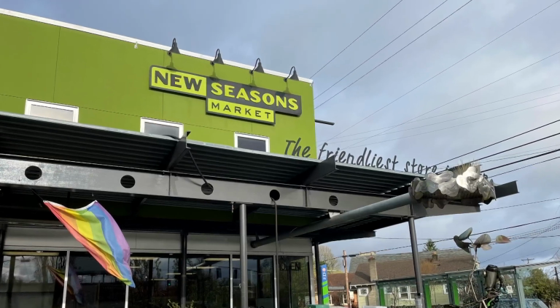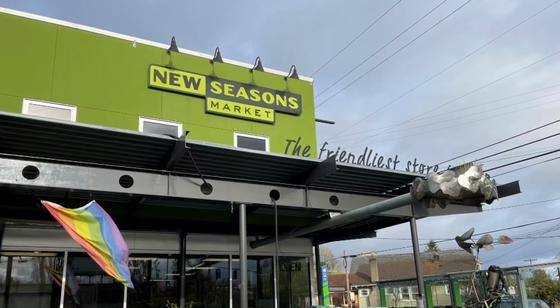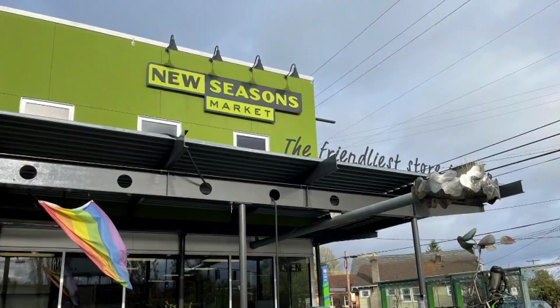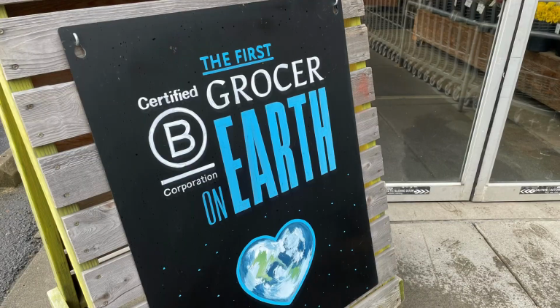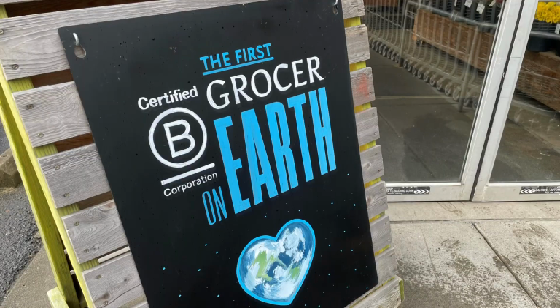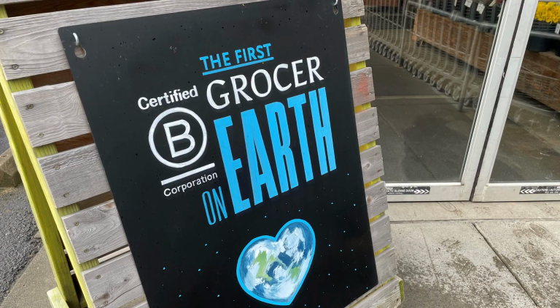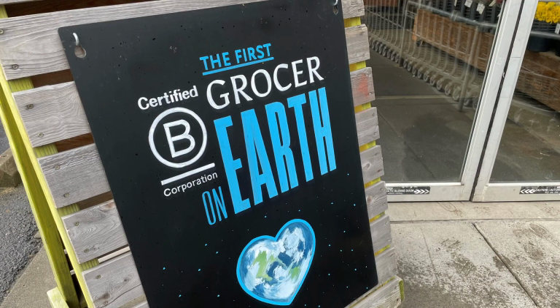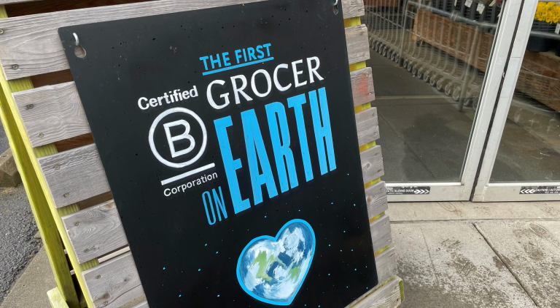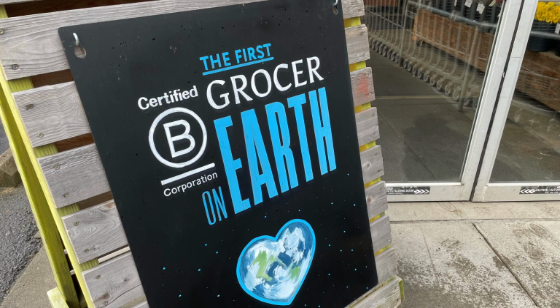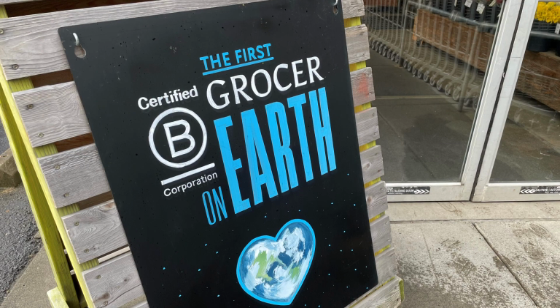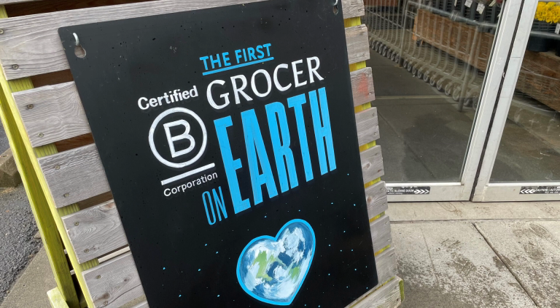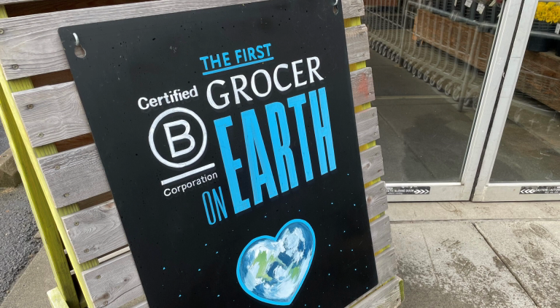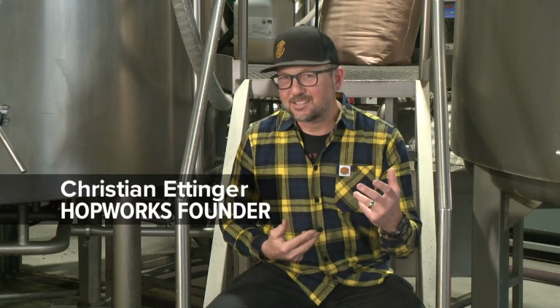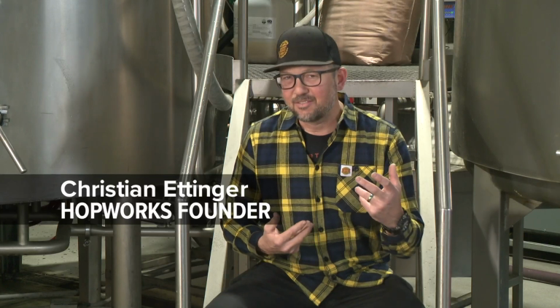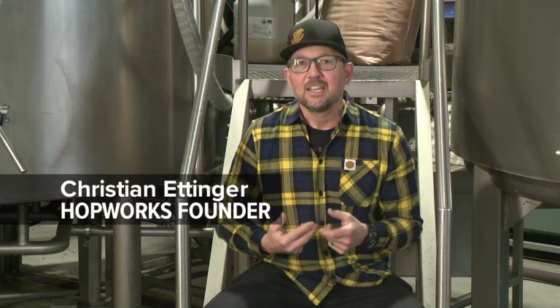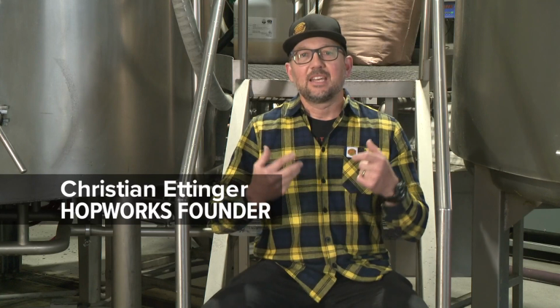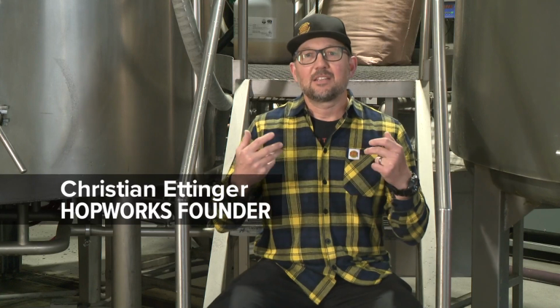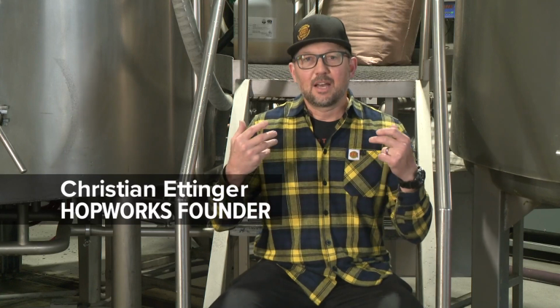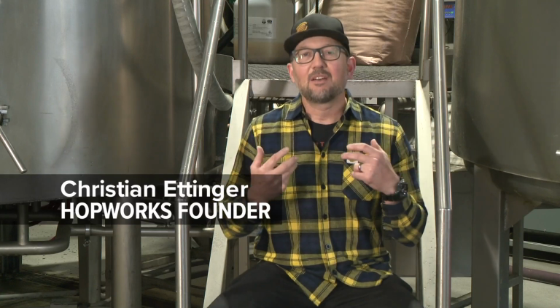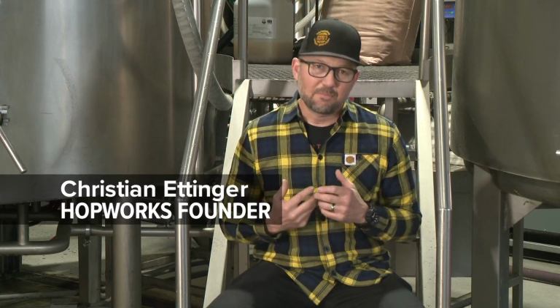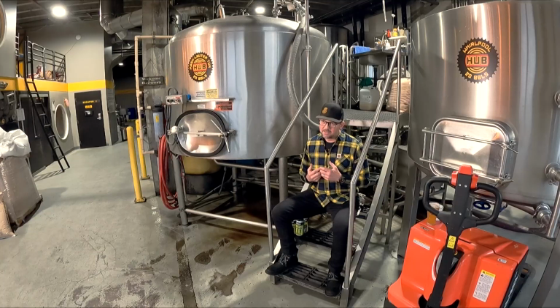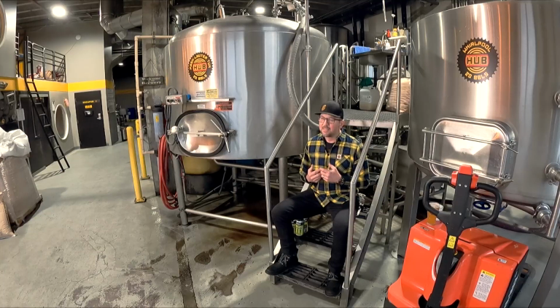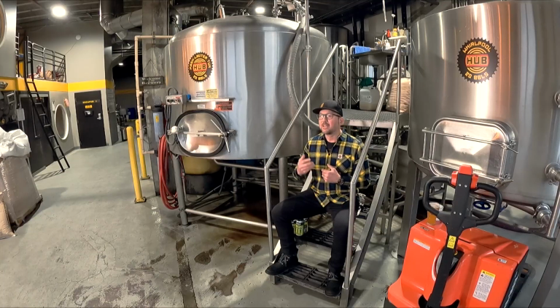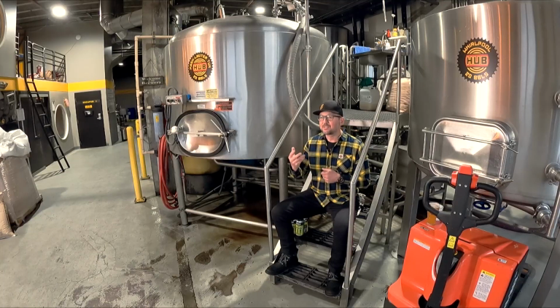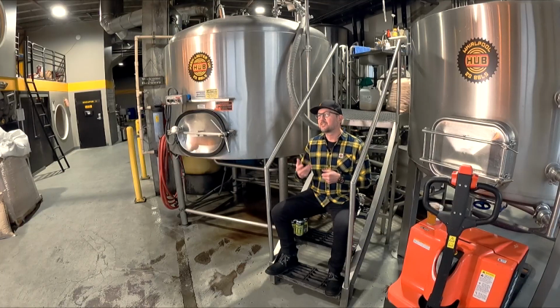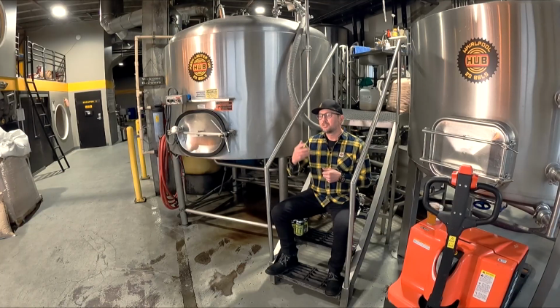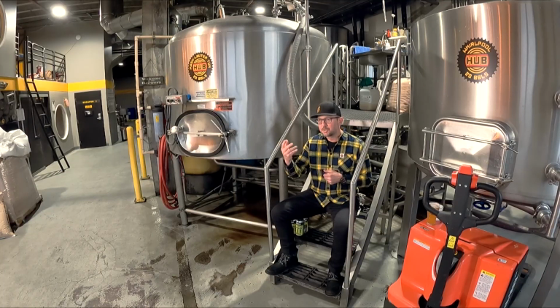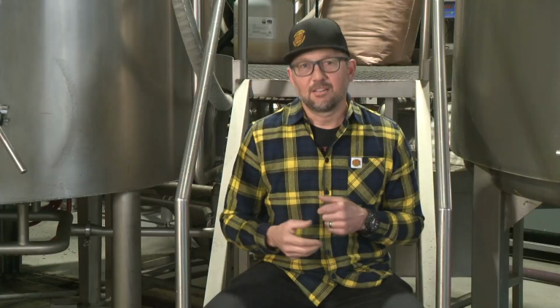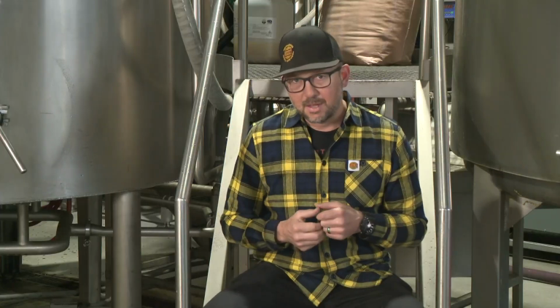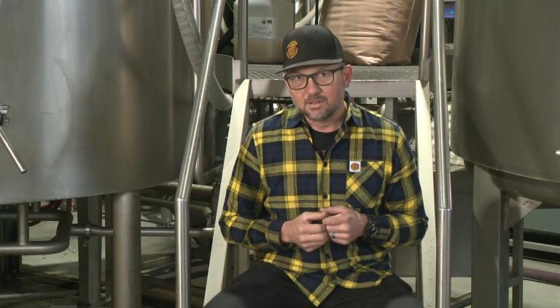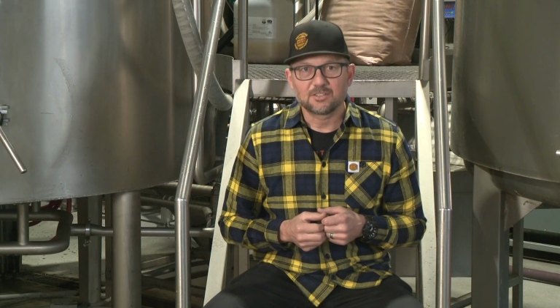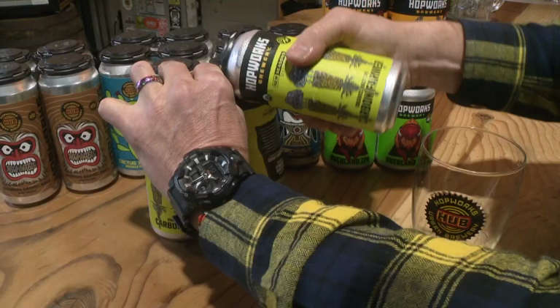Being a B Corp is maybe what organics is to milk or fair trade is to coffee. It is a way of doing business that addresses social and environmental needs of the planet.